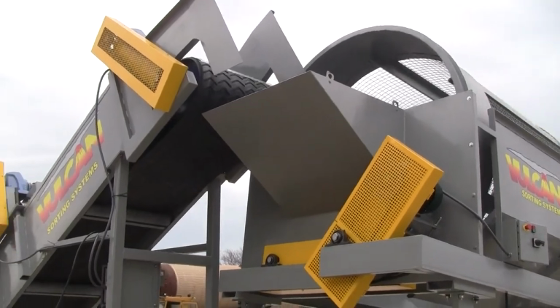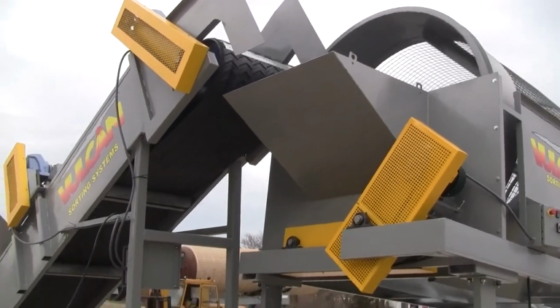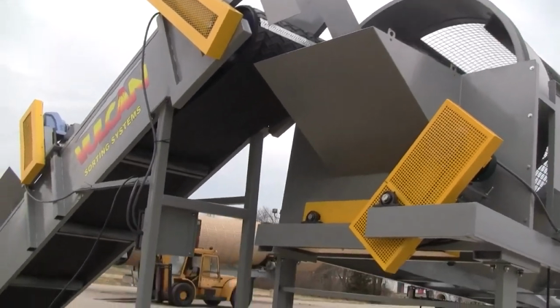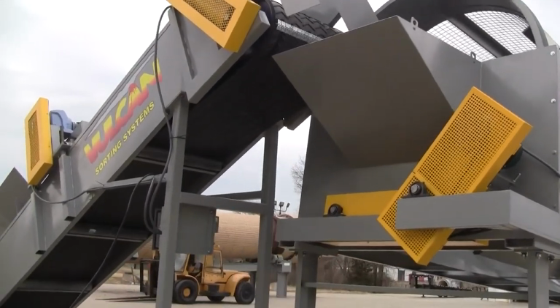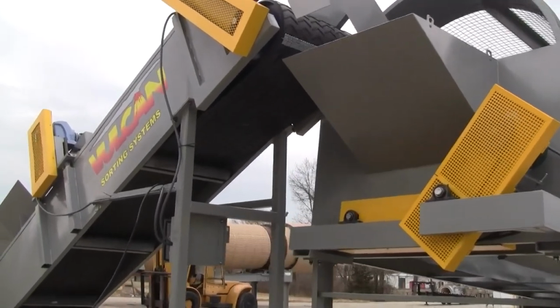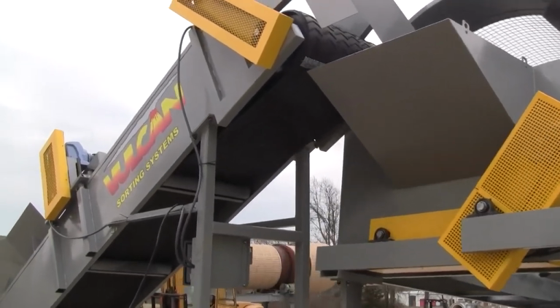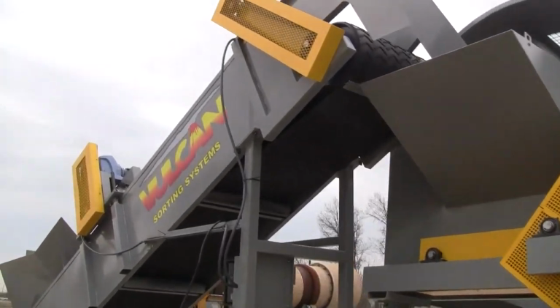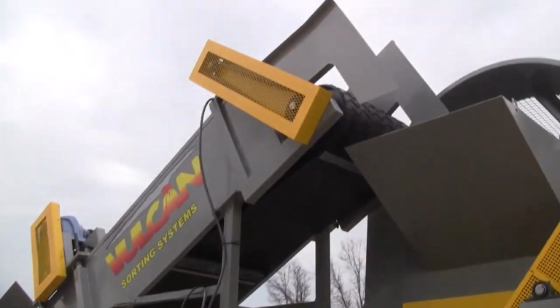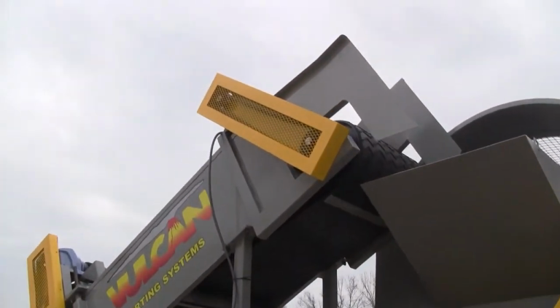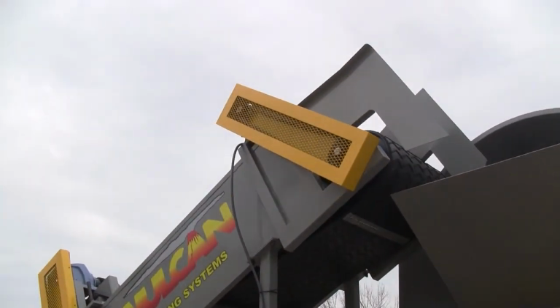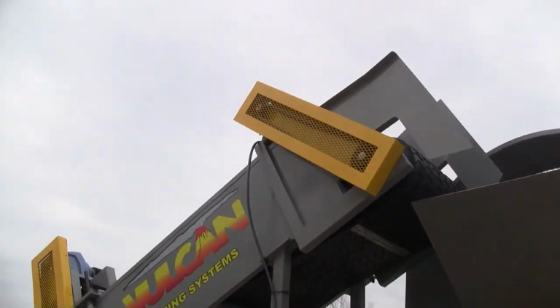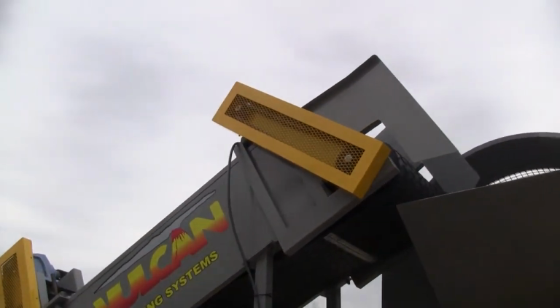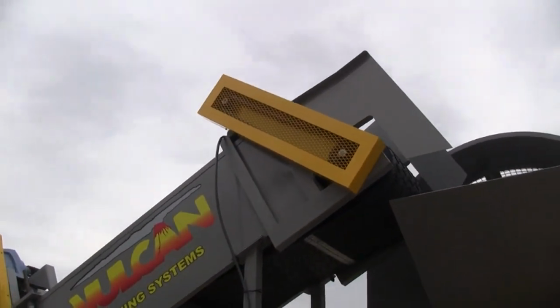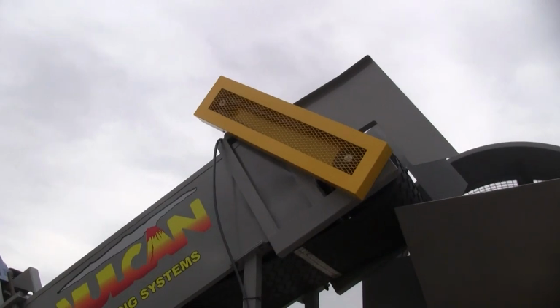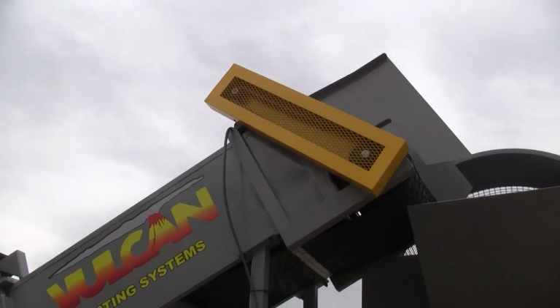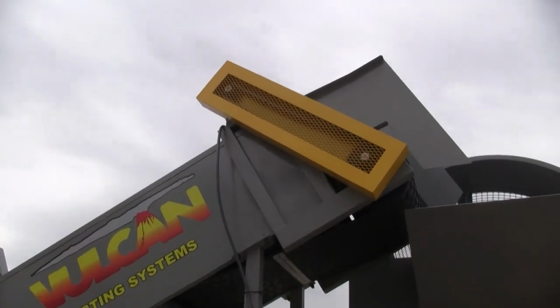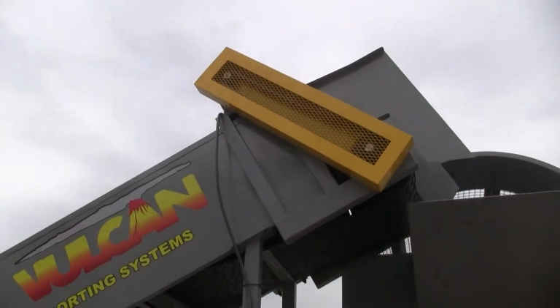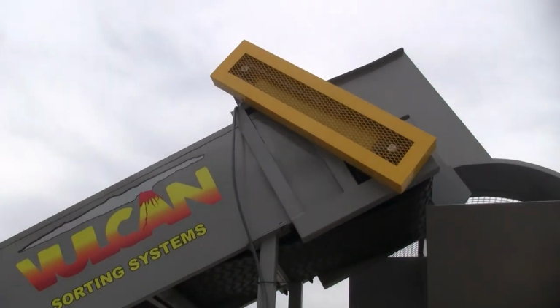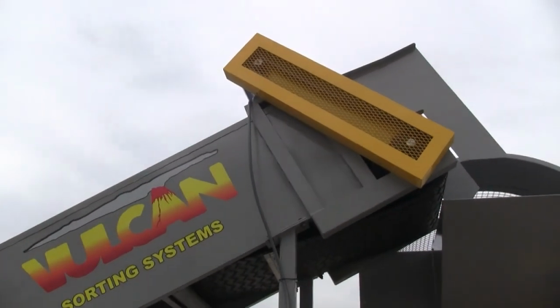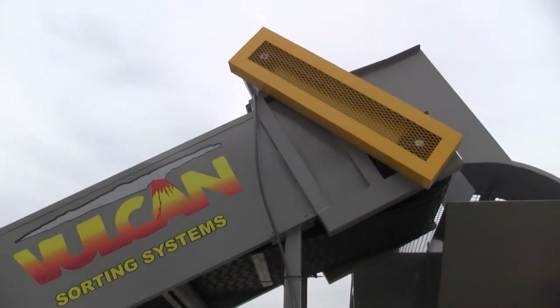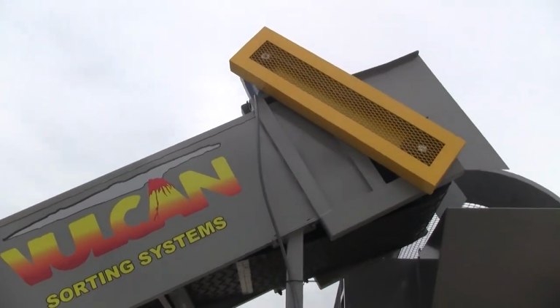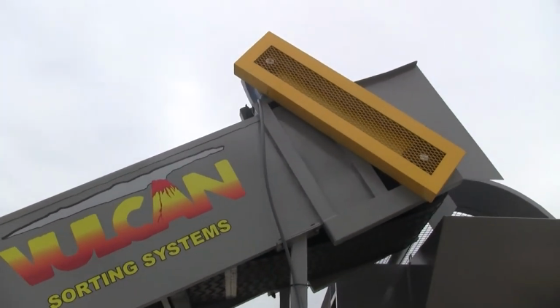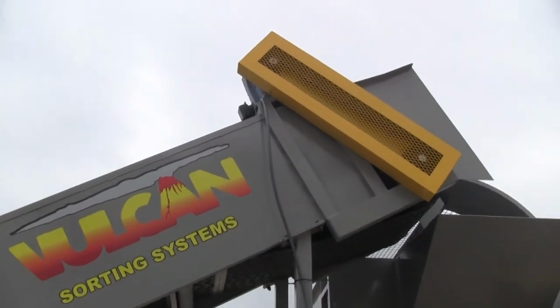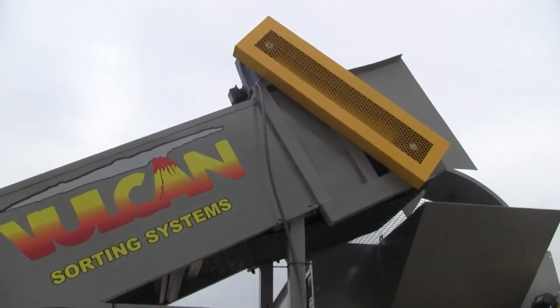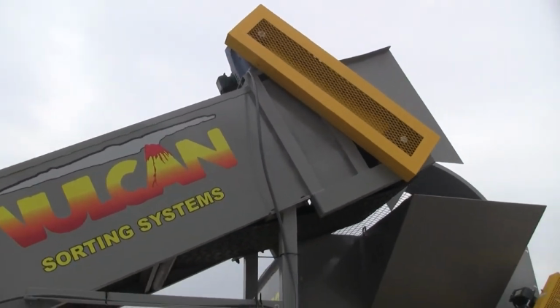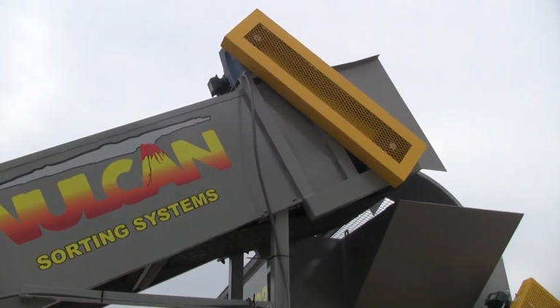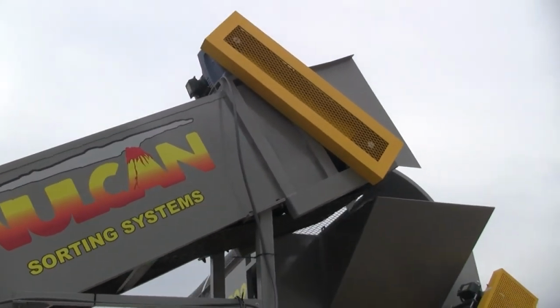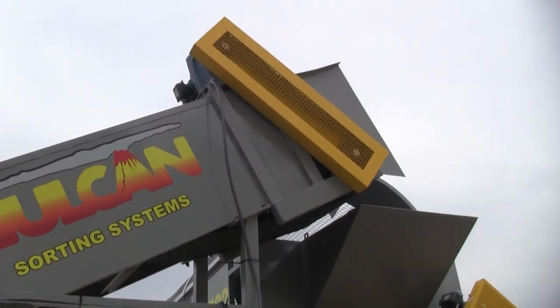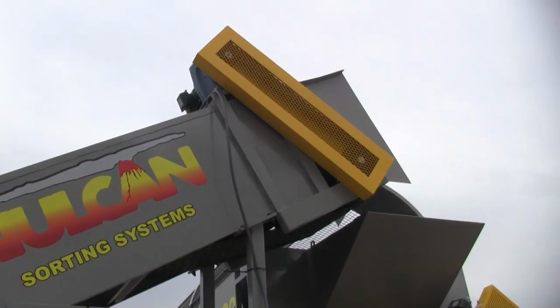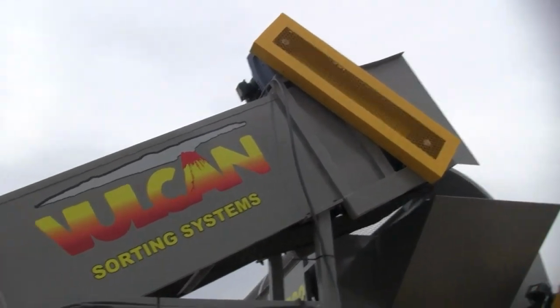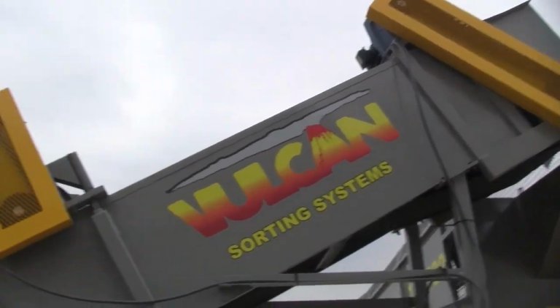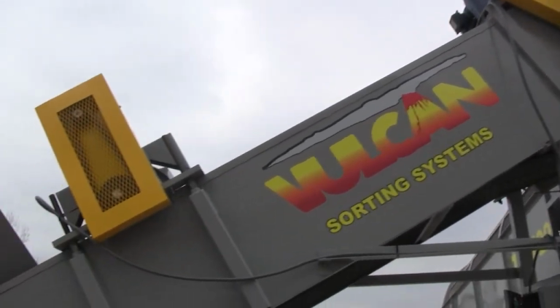Feed conveyor, powered by a five horsepower three-phase electric motor, as is the metering wheel.